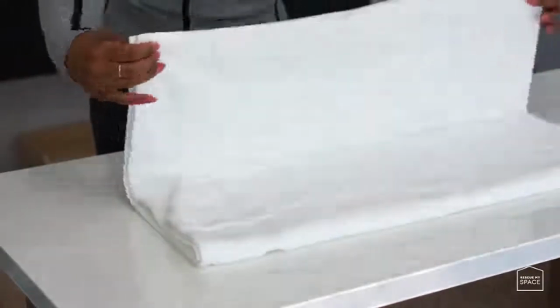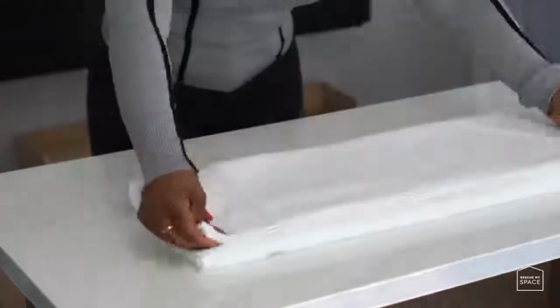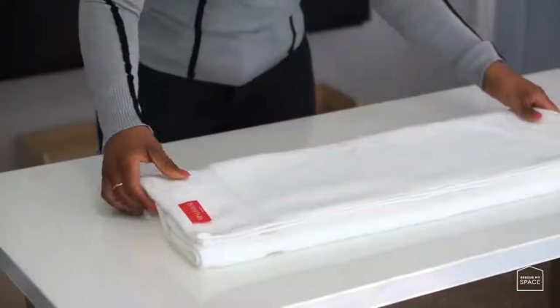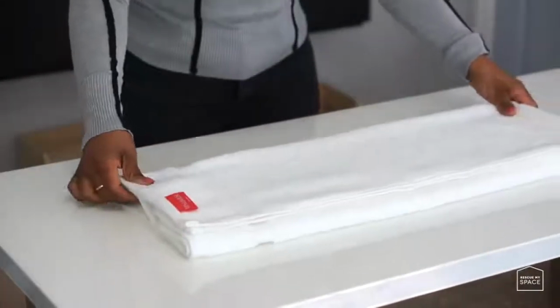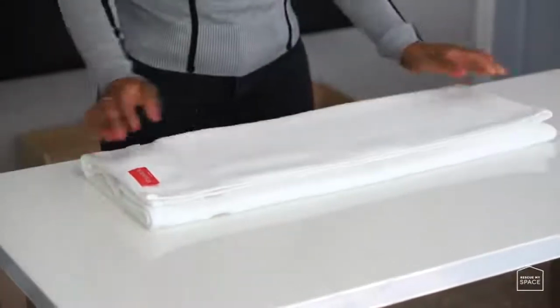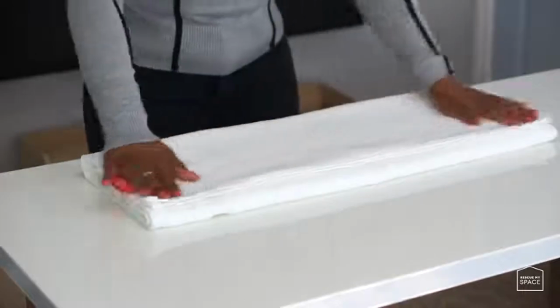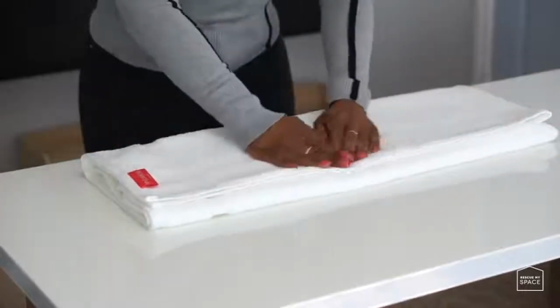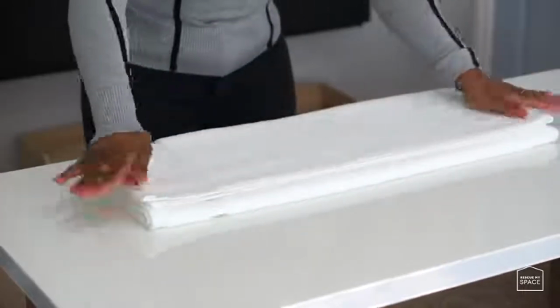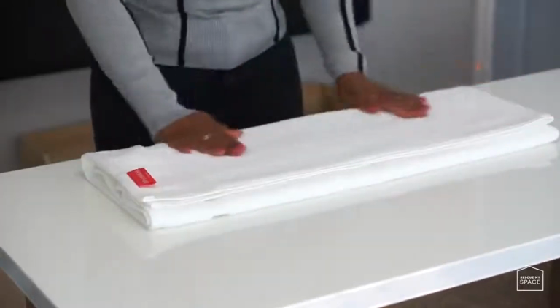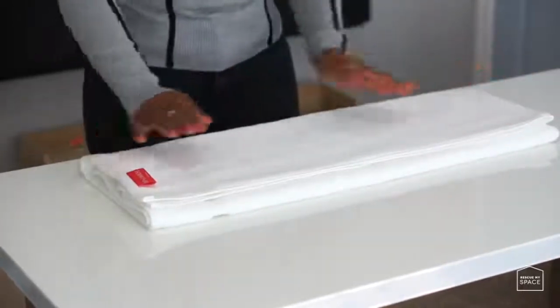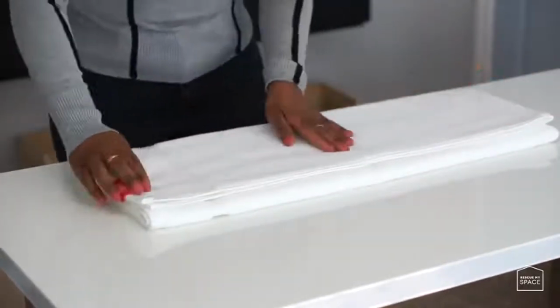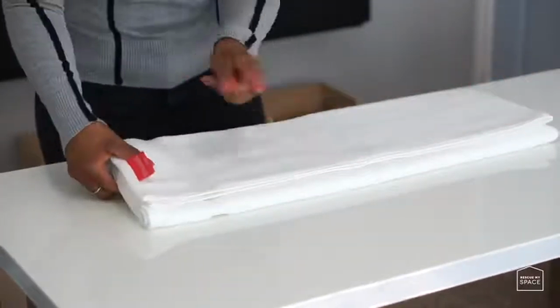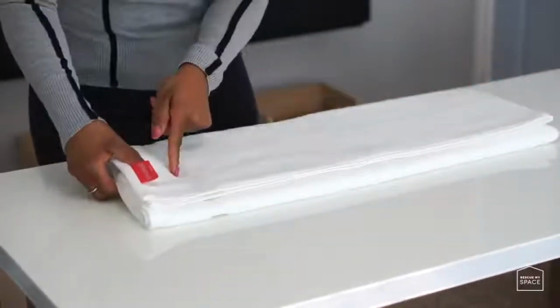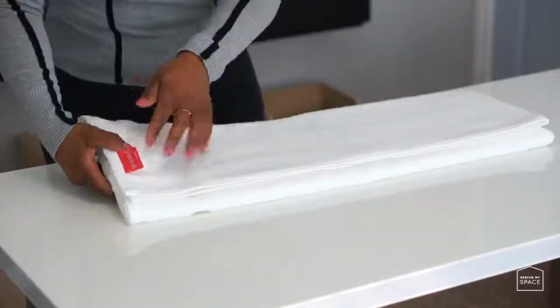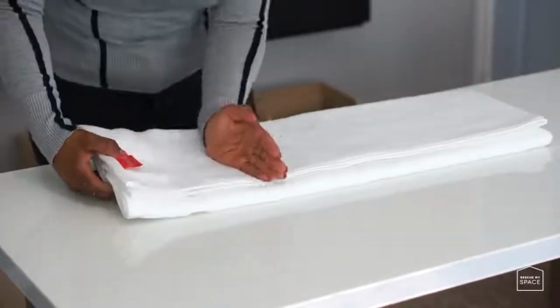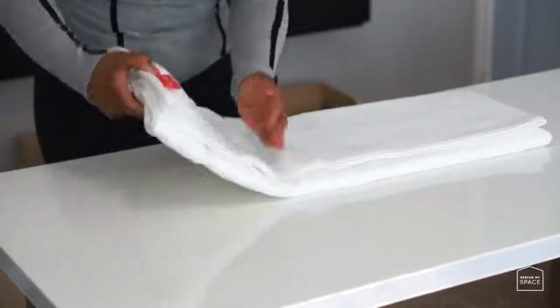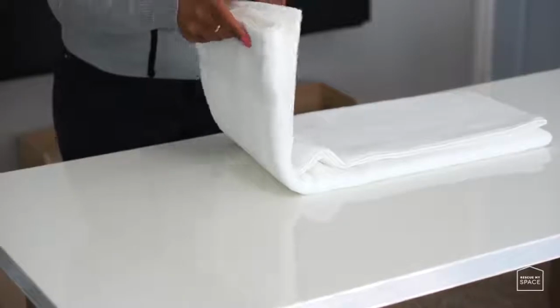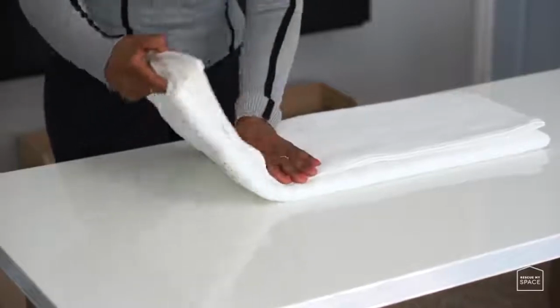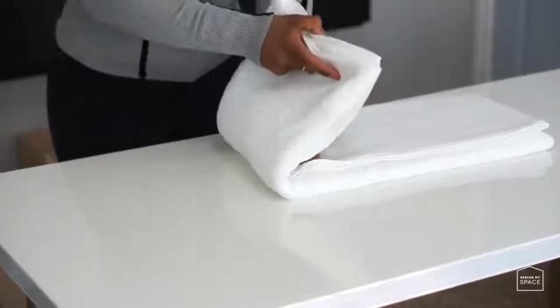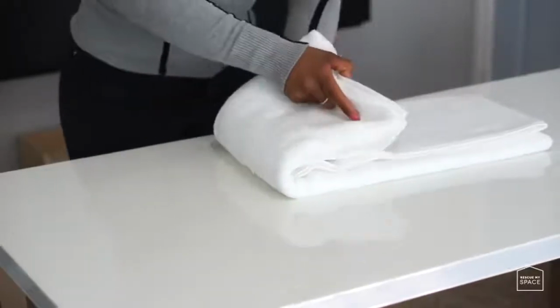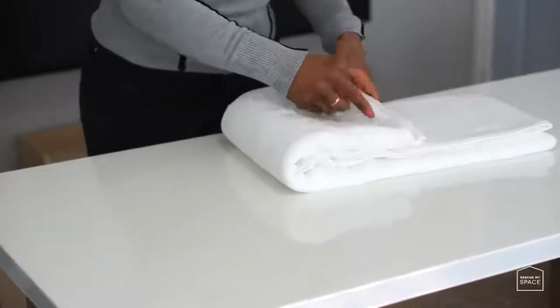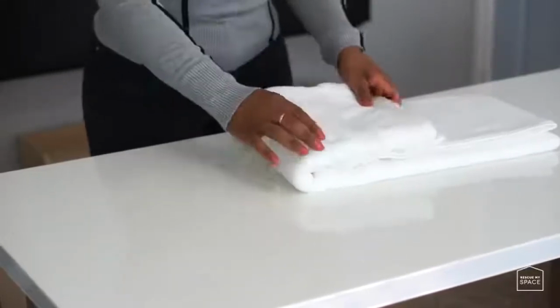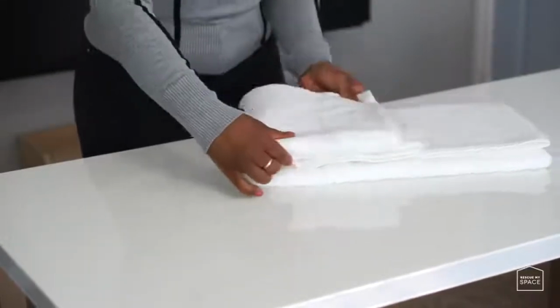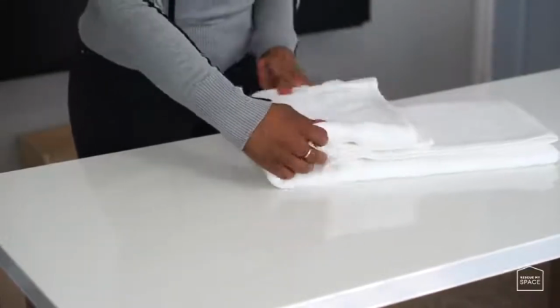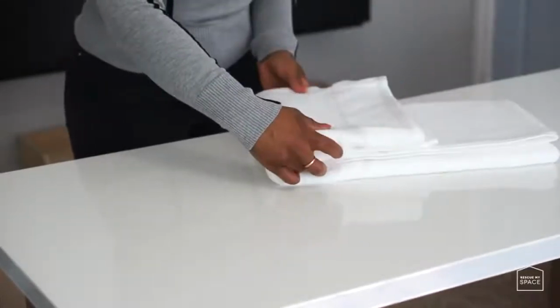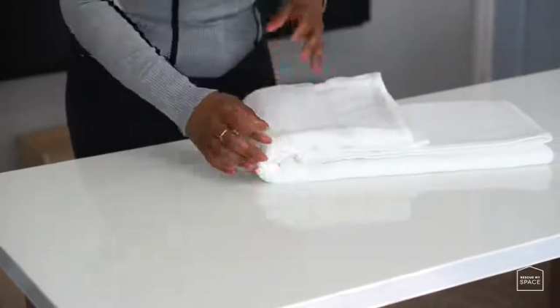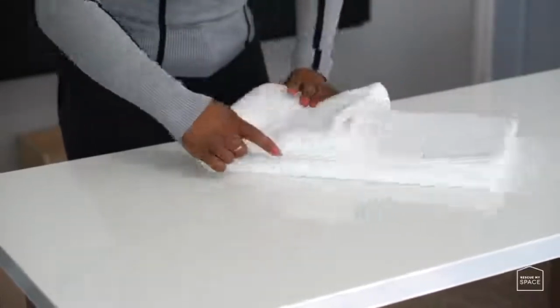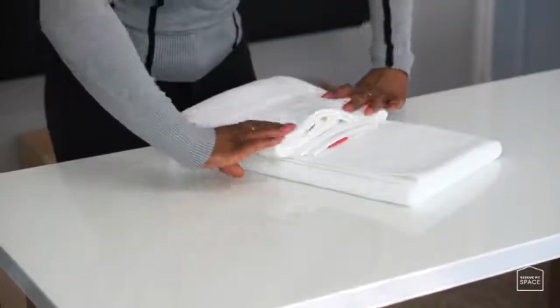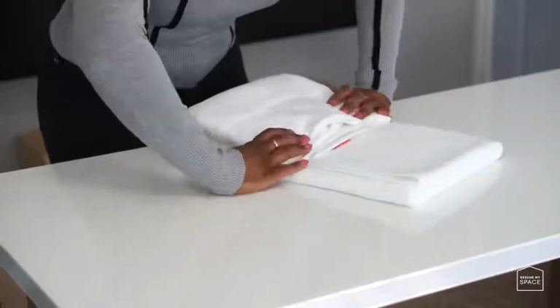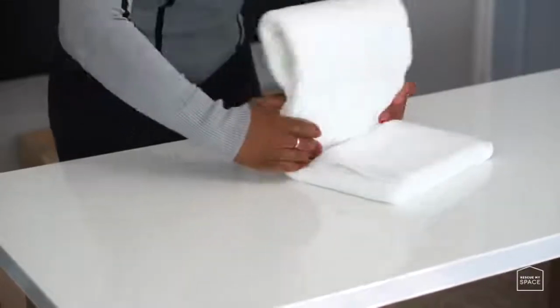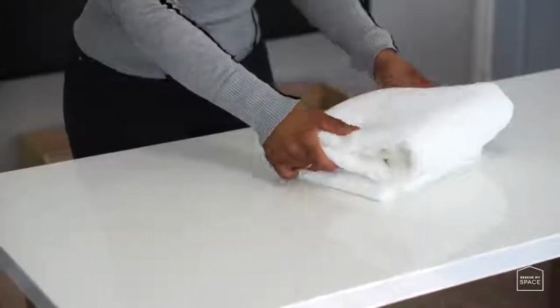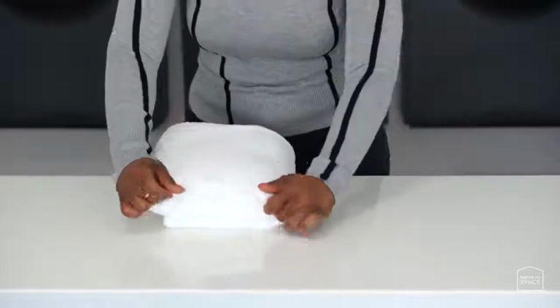Step 4: position the towel in front of you, take the edge of the towel, and fold it over to the other side twice, creating a tightly folded towel. All done!